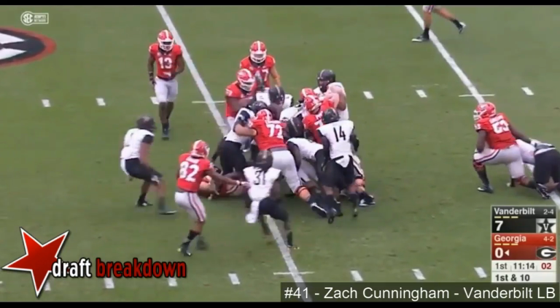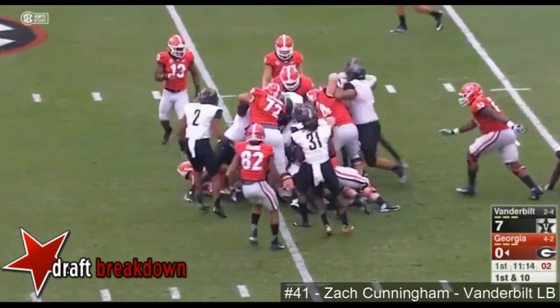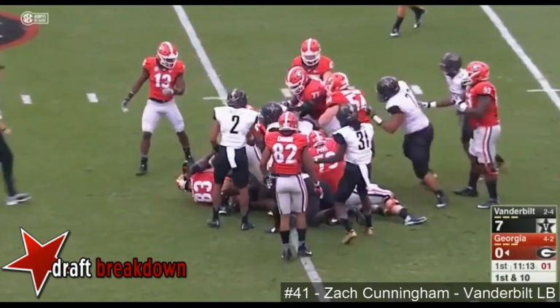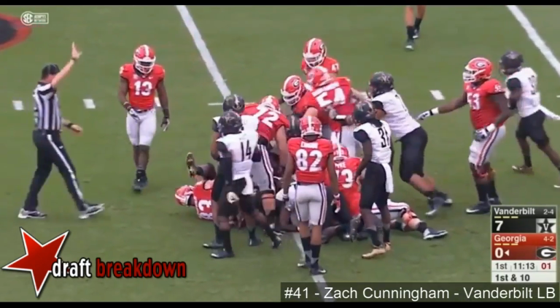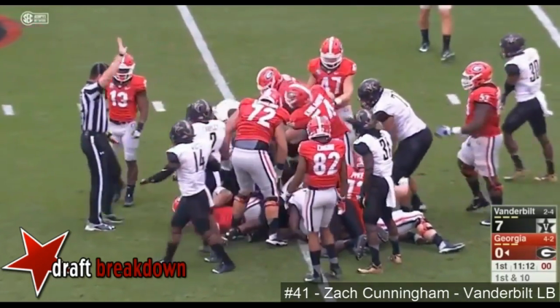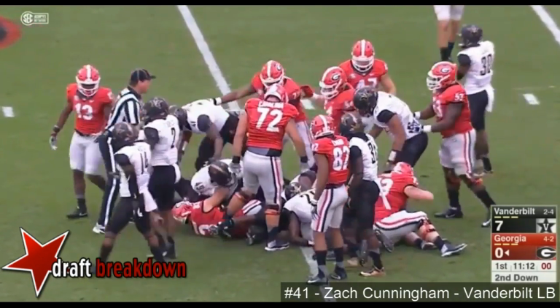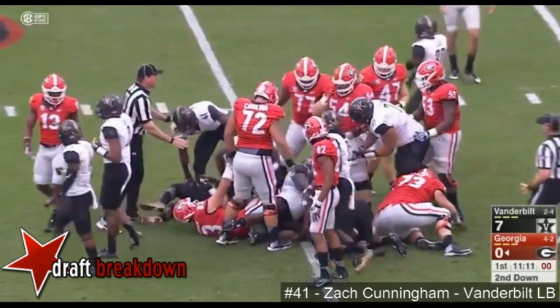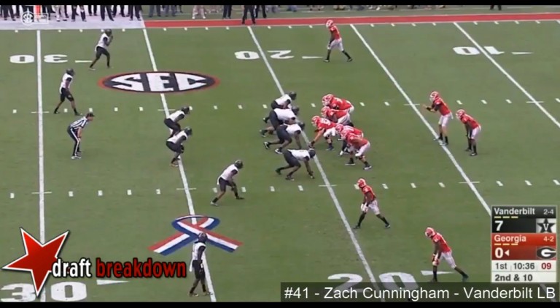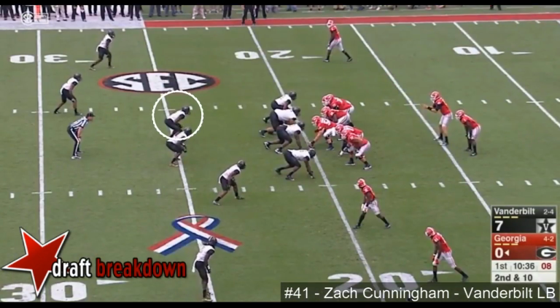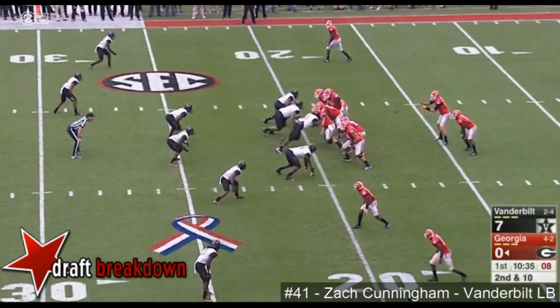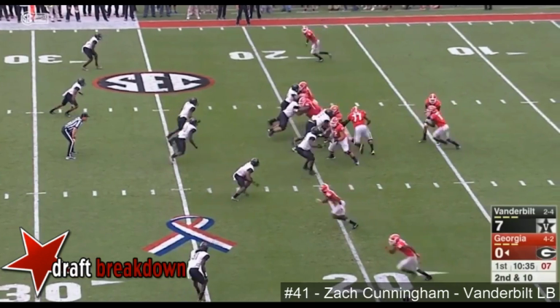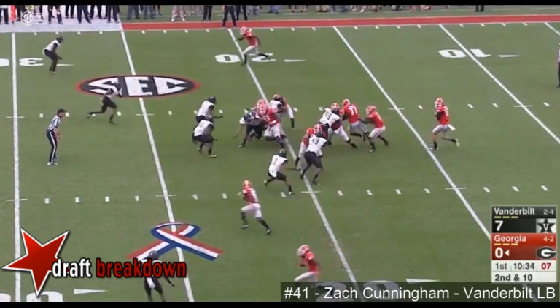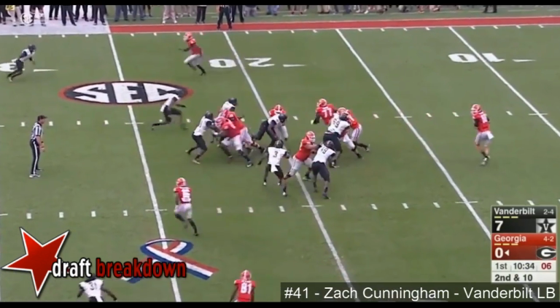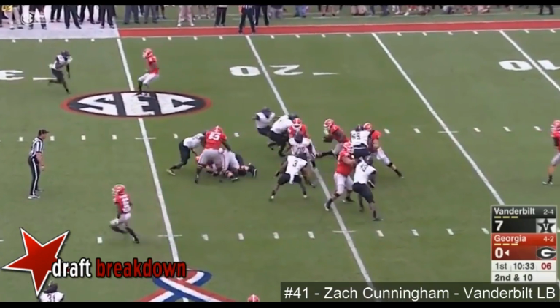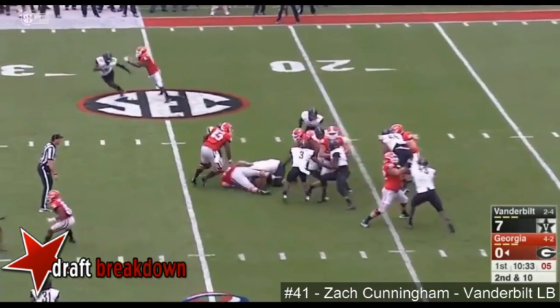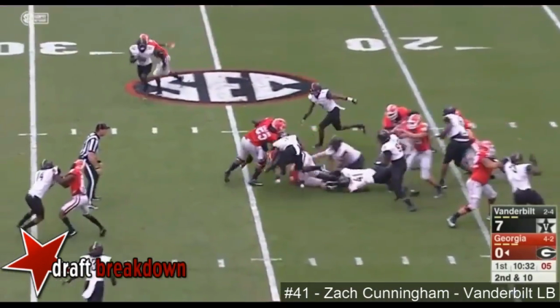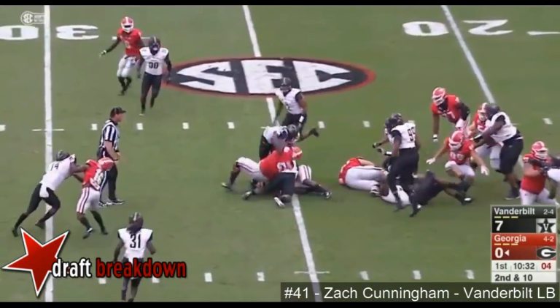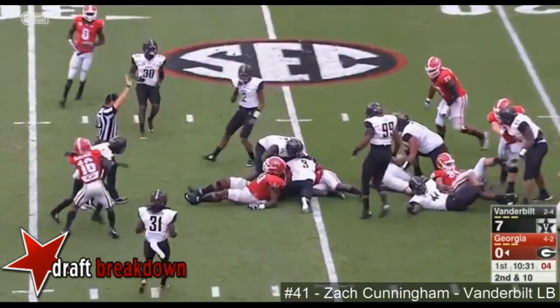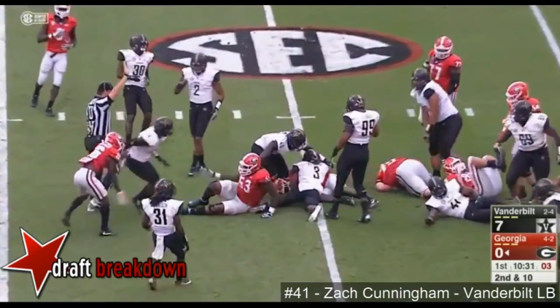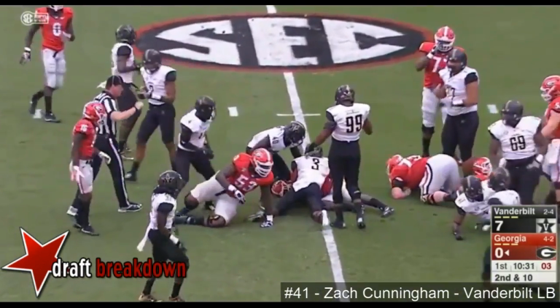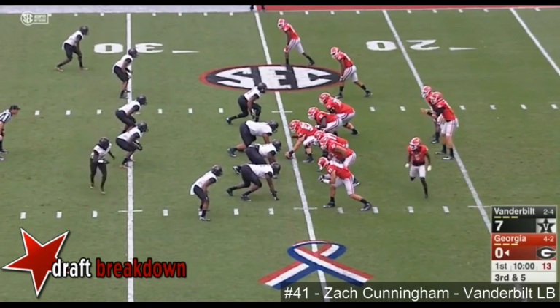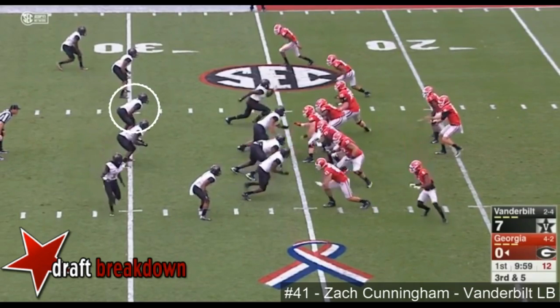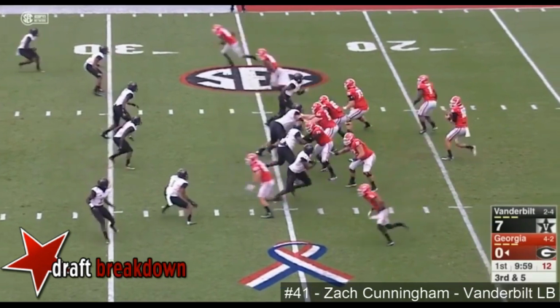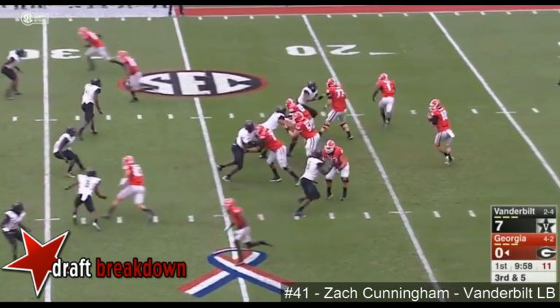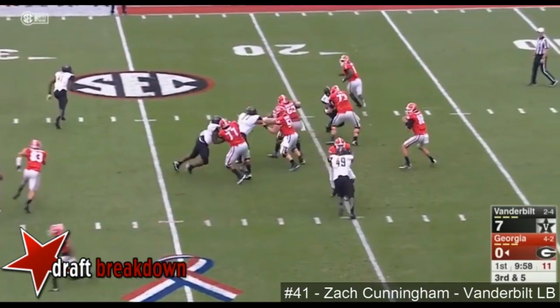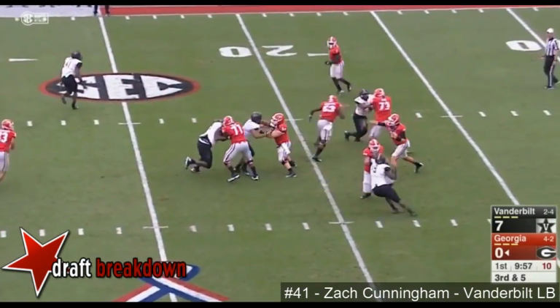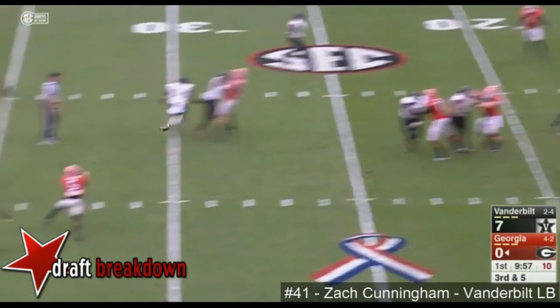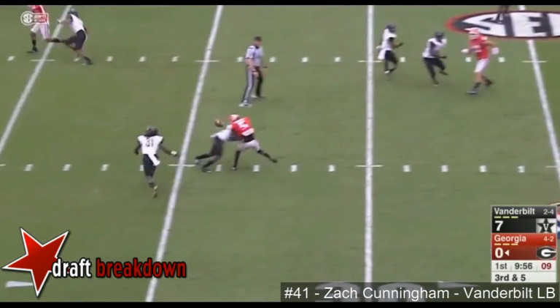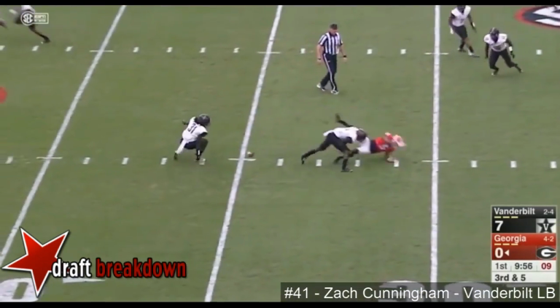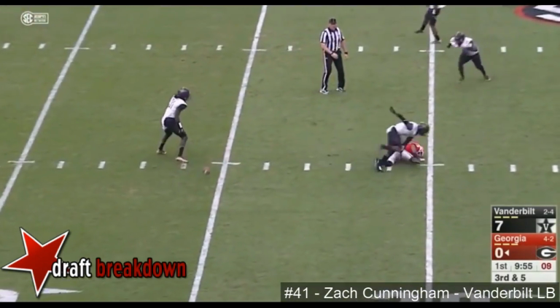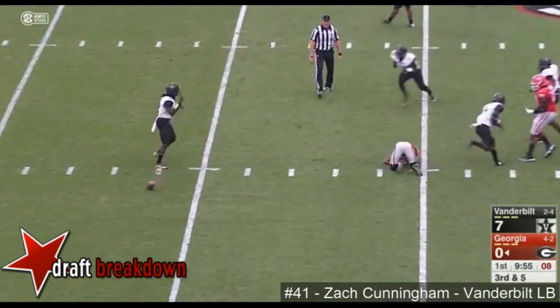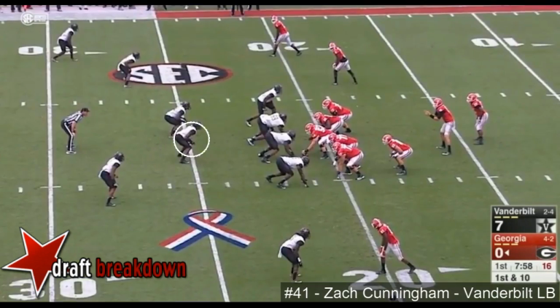Little toss sweep to Chubb — not a whole lot there. Sonny Michelle now into the game. Here is Sonny with a little running room out to the 25. Godwin comes back and forth in motion, slides across the middle and gets it.